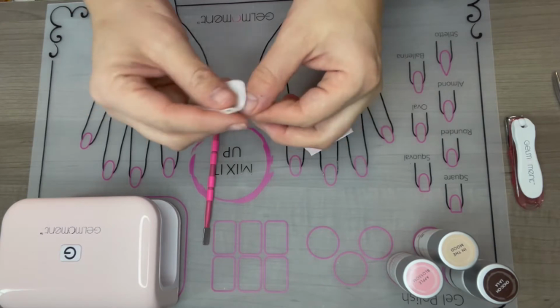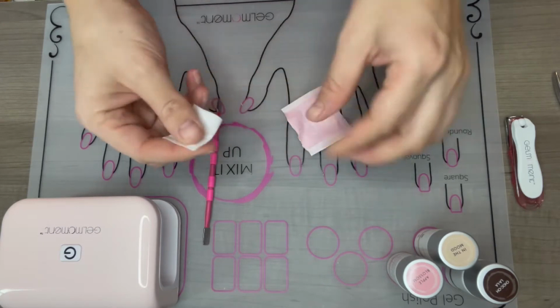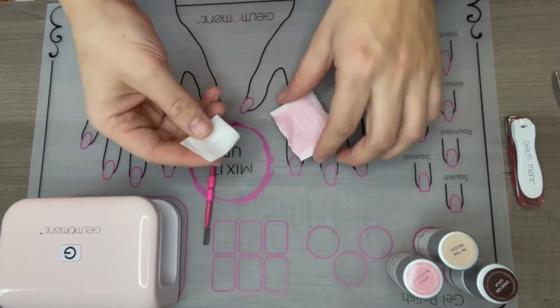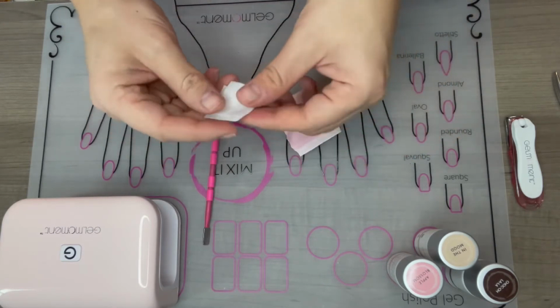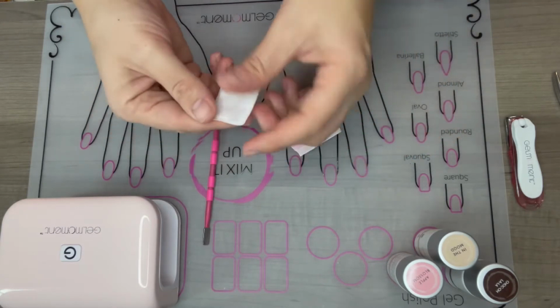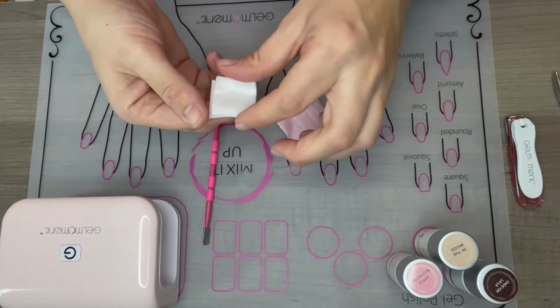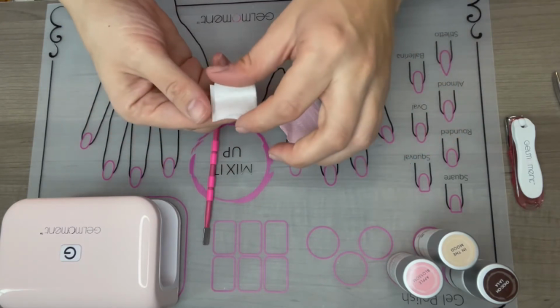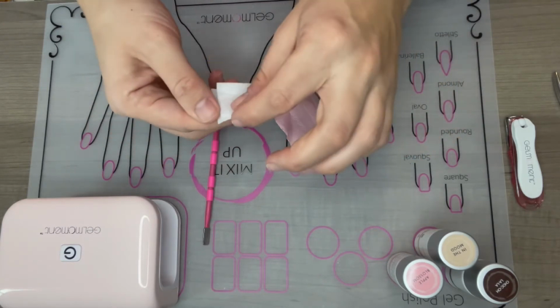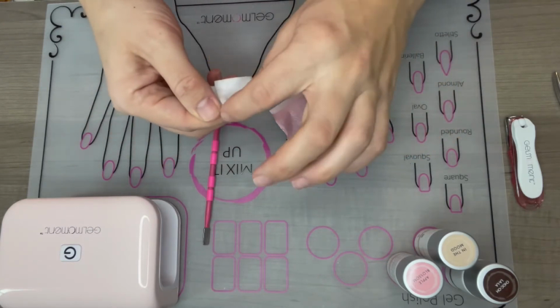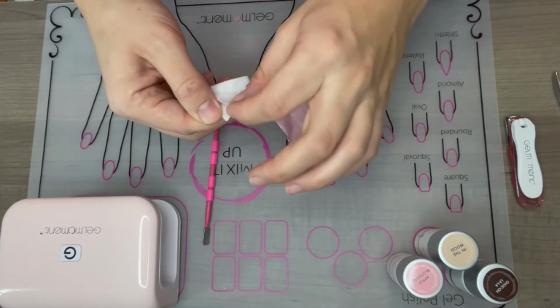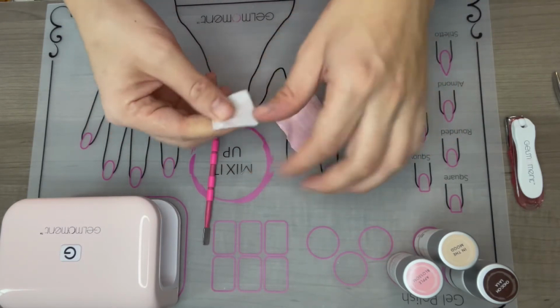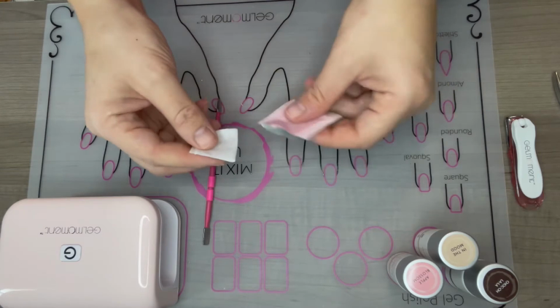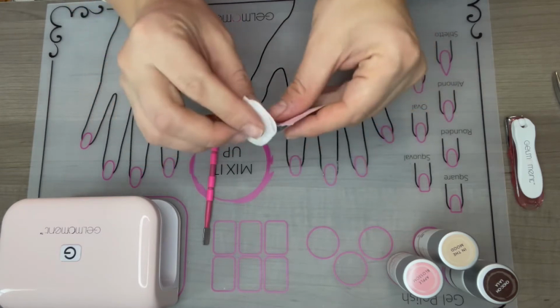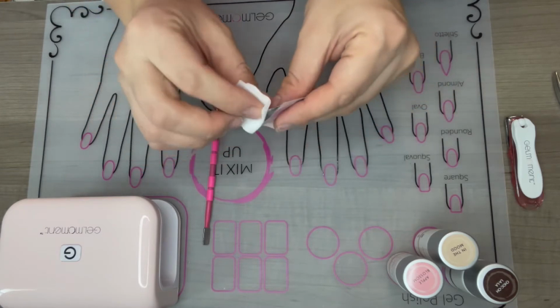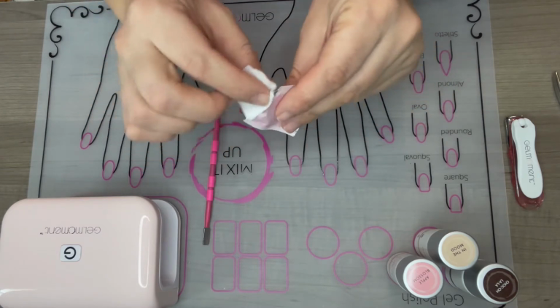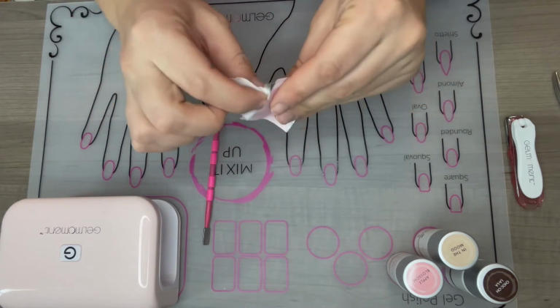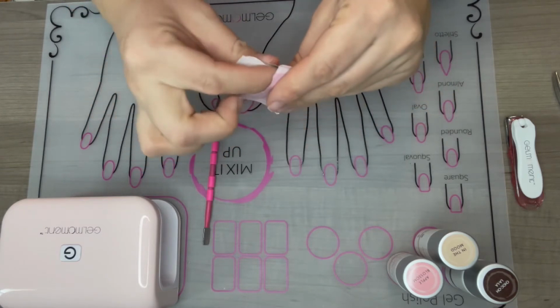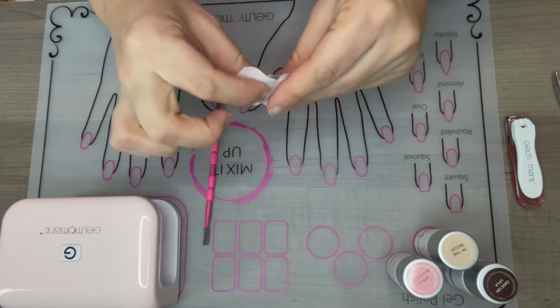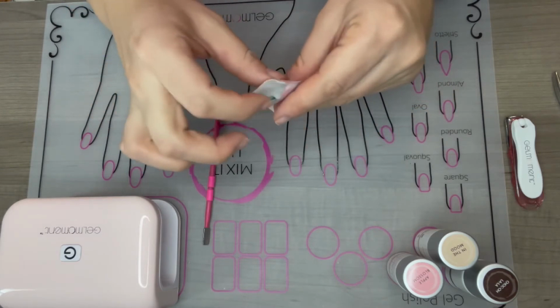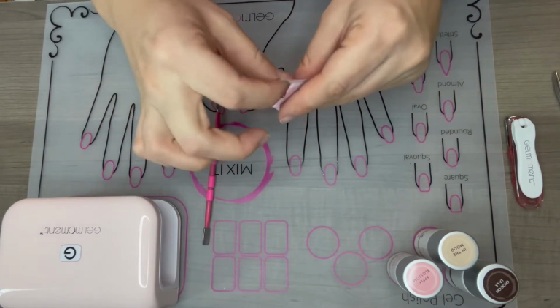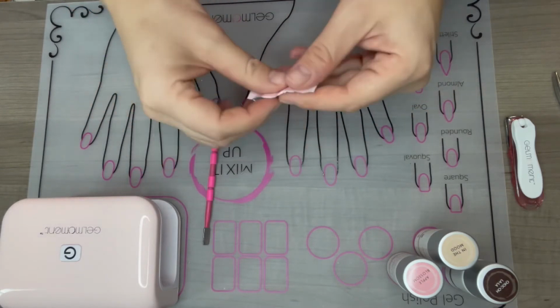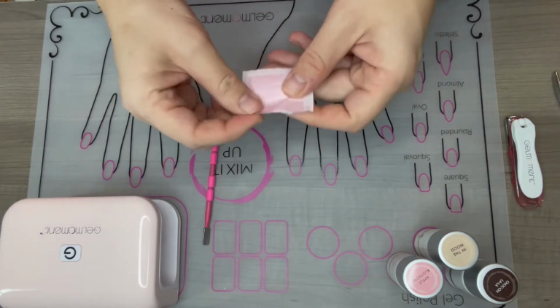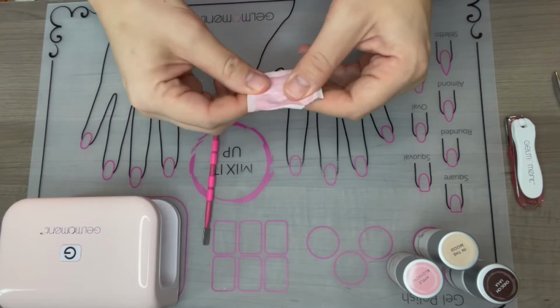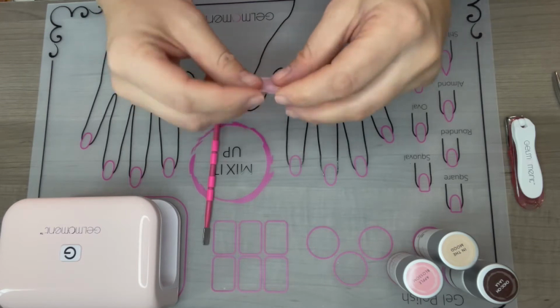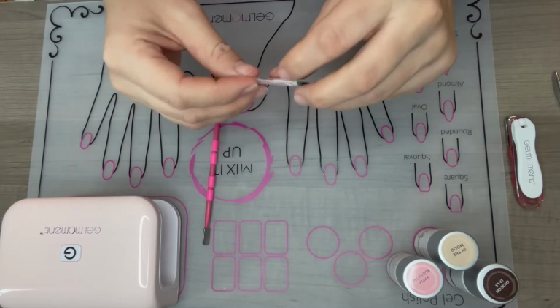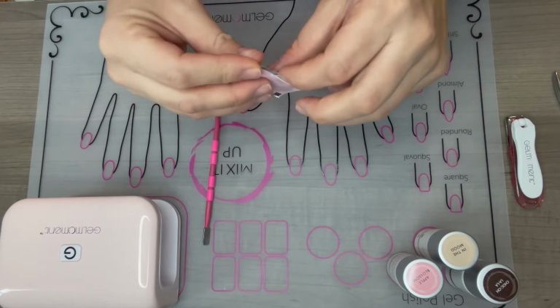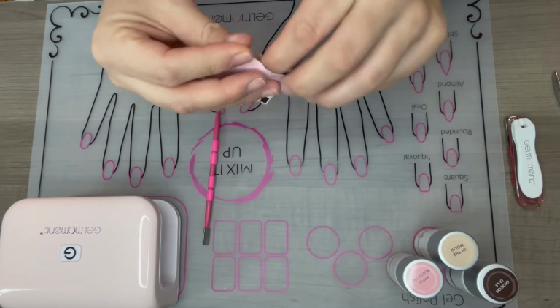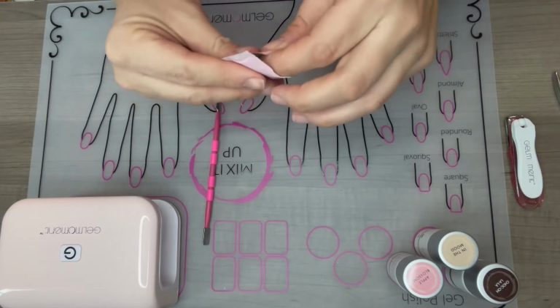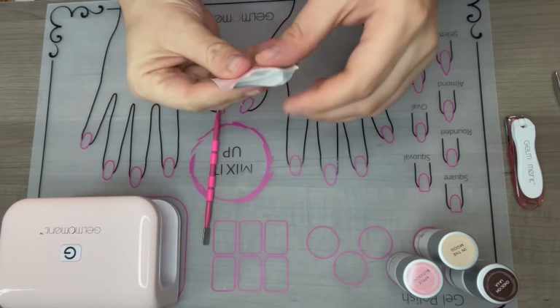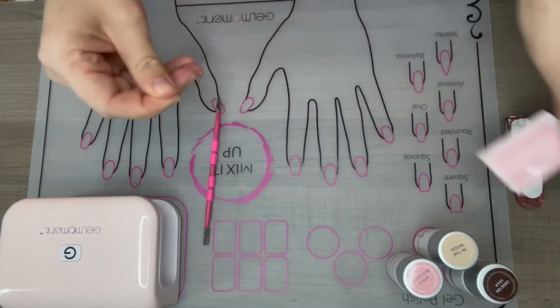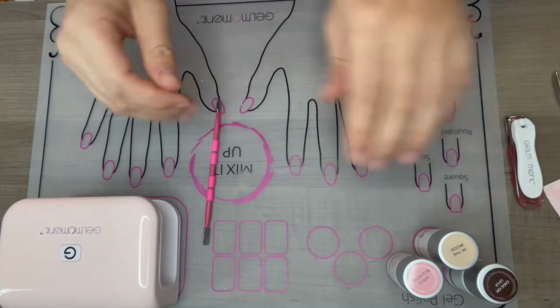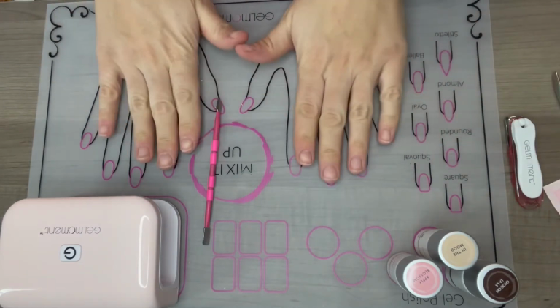What I like to do is put my cleanser back into the packet, seal it up, and then save it for later if you're going to get into any nail art or if you need to clean up the edges around your skin prior to curing. Now you're ready to apply the polish.